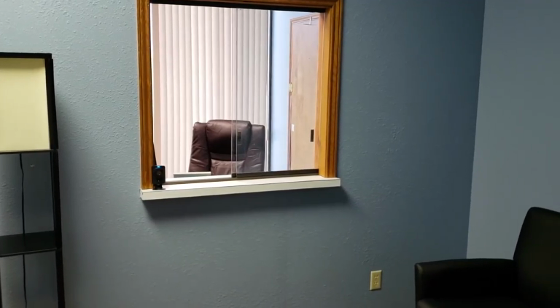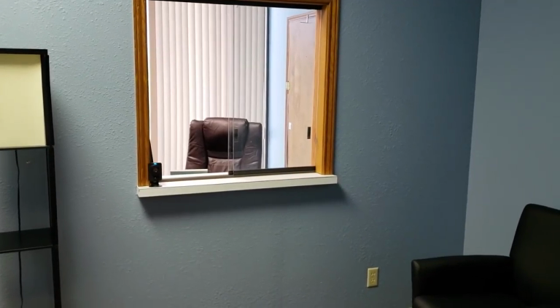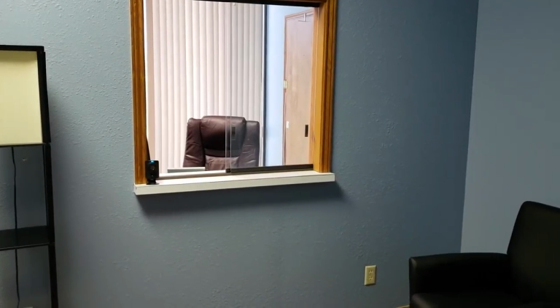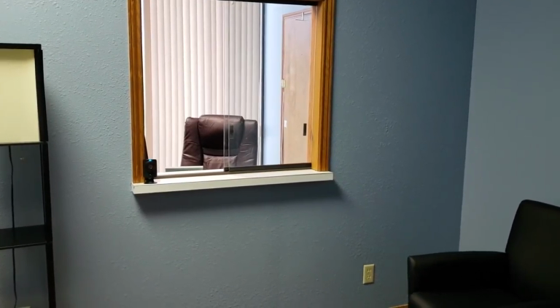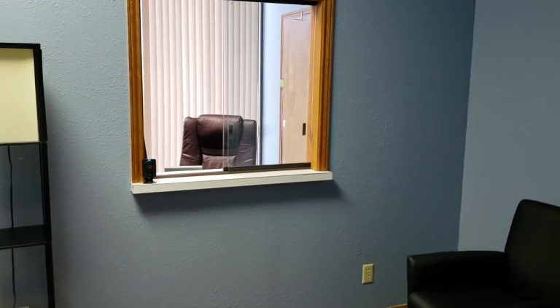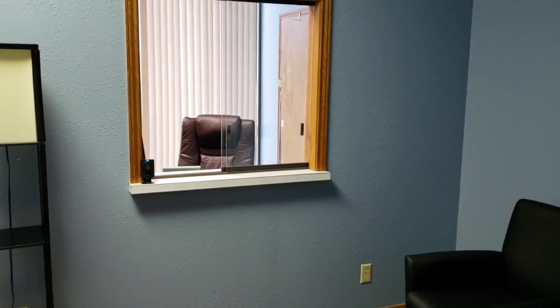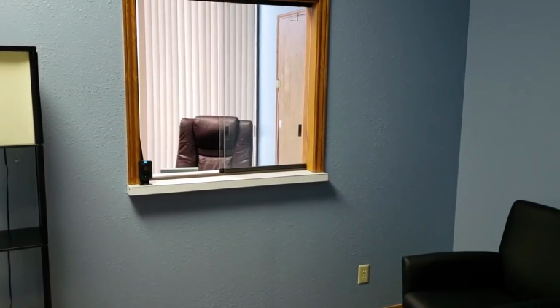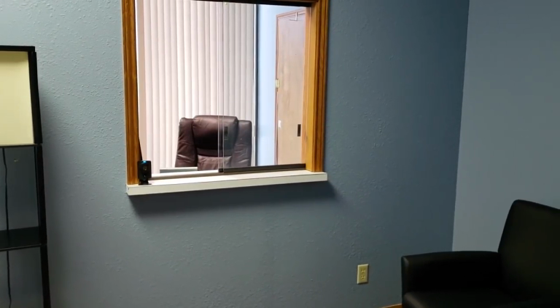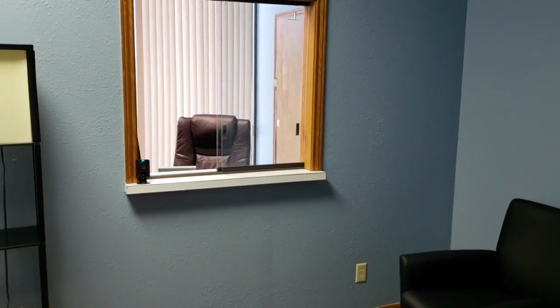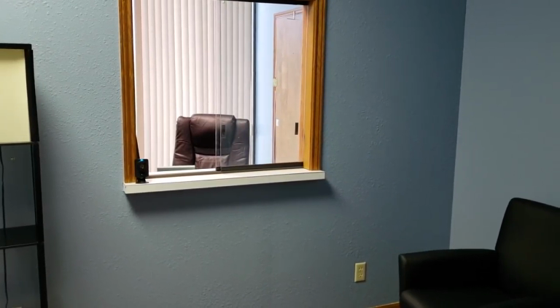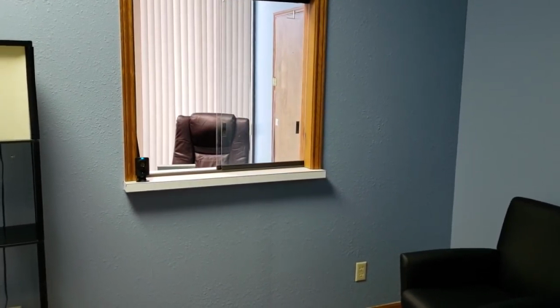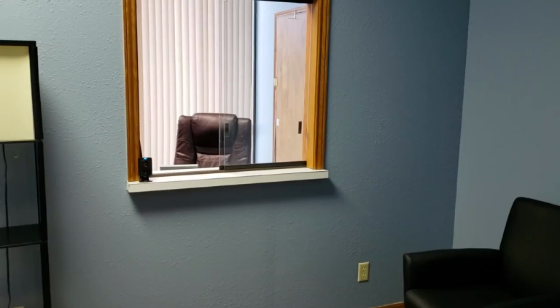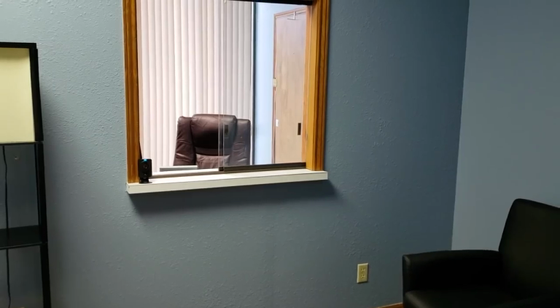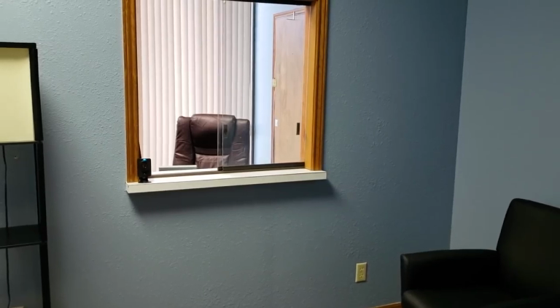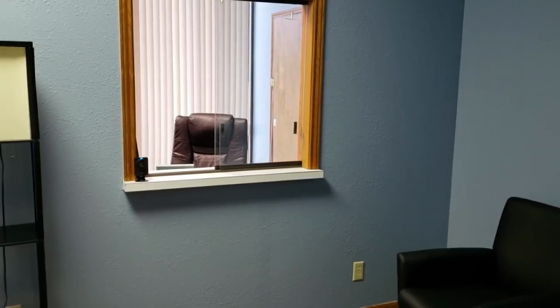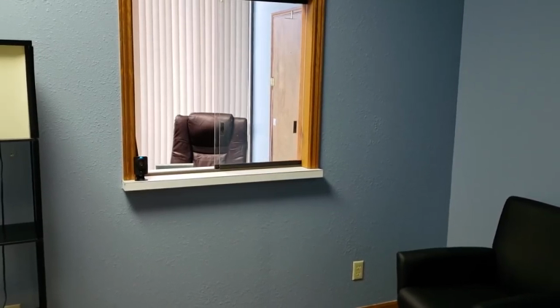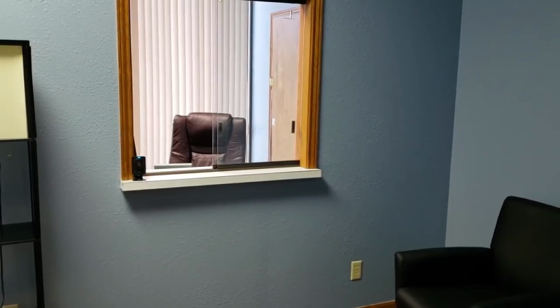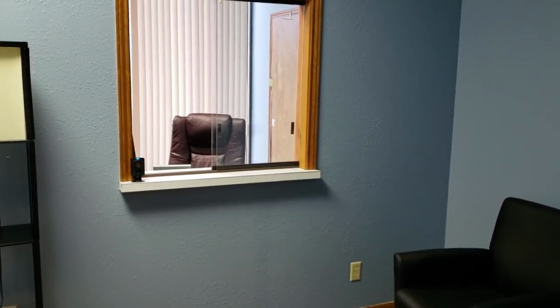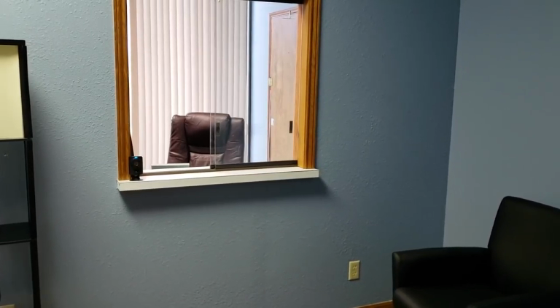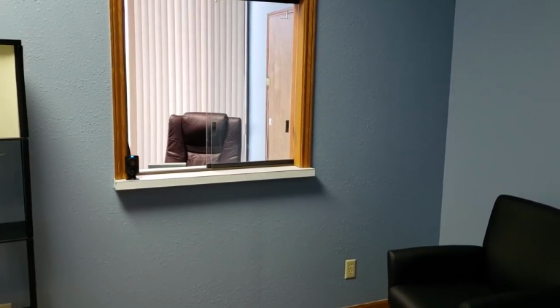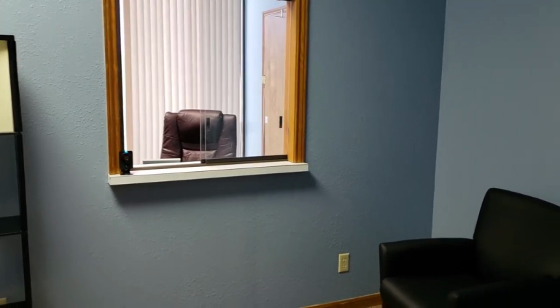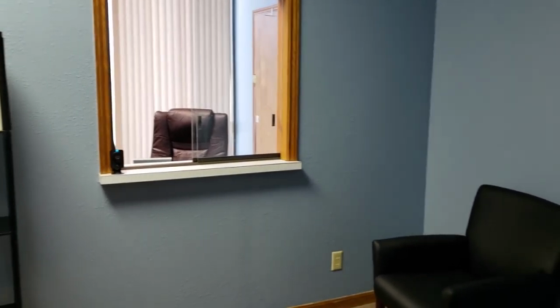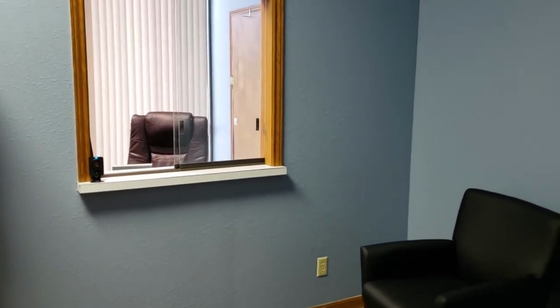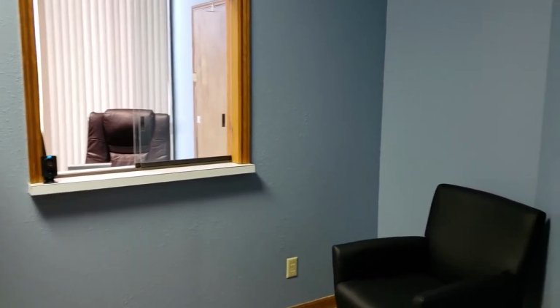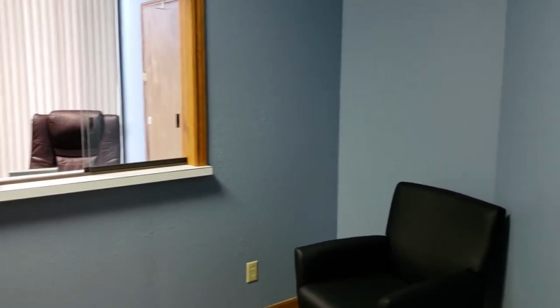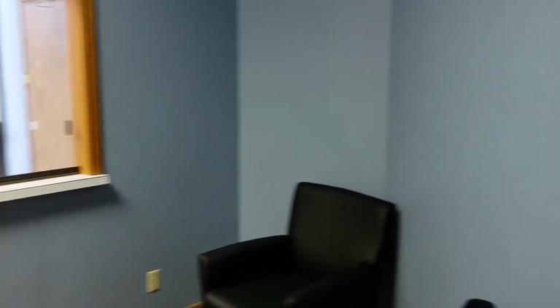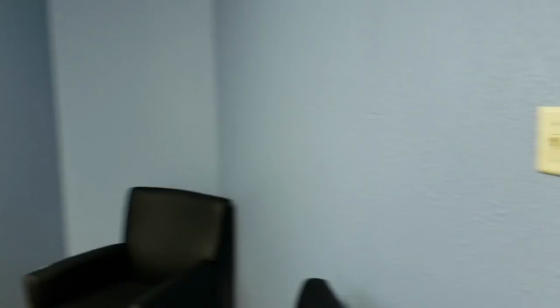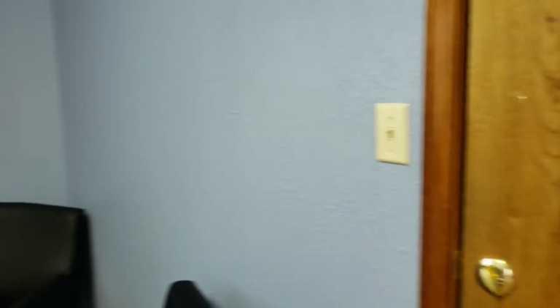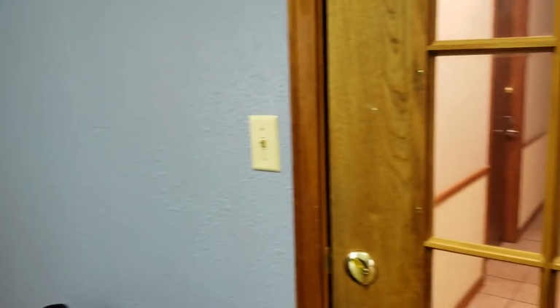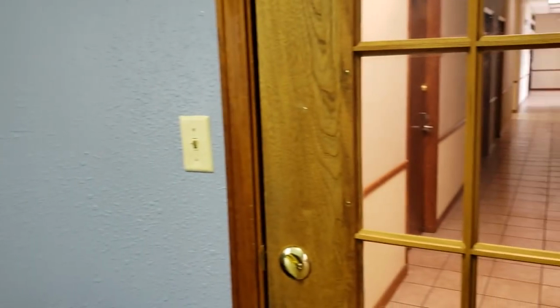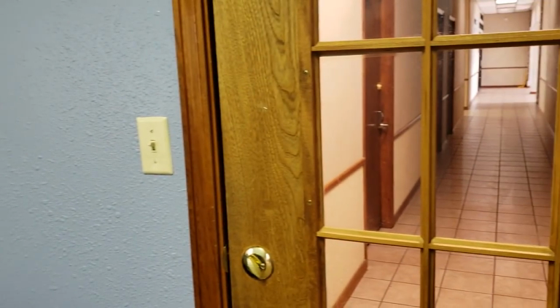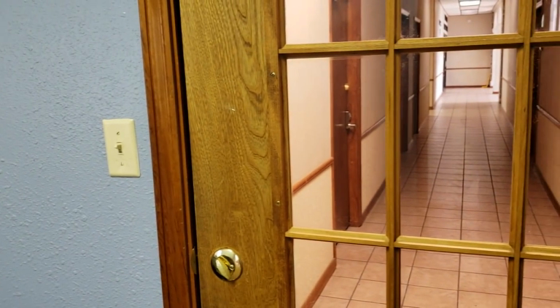Hey, everybody. Welcome back to CoreCars News HQ. I wanted to give an update tour of our headquarters. Unfortunately, Rachel's not here, so I can't introduce her, but I wanted to show you a kind of tour.